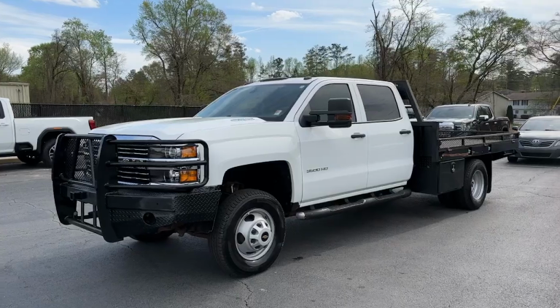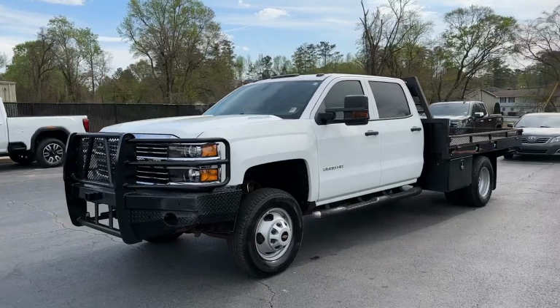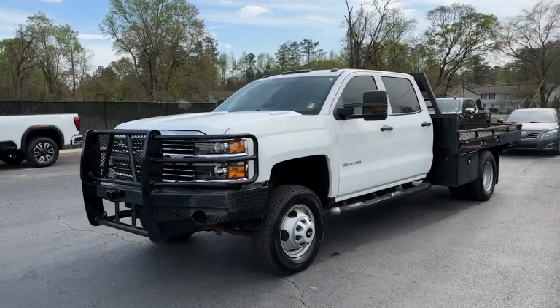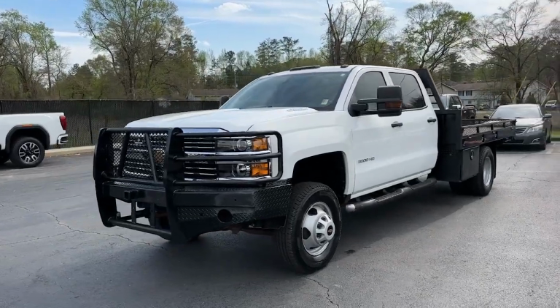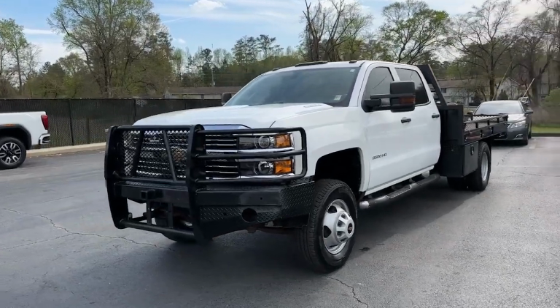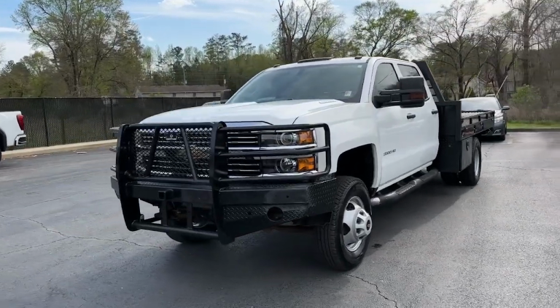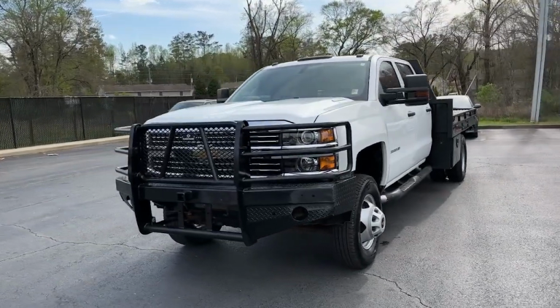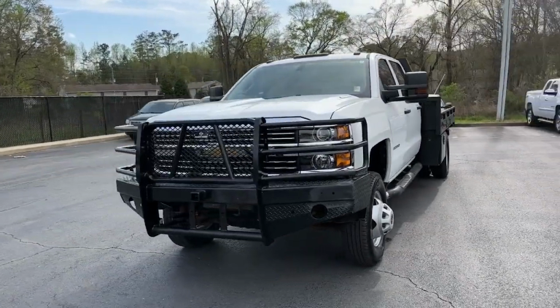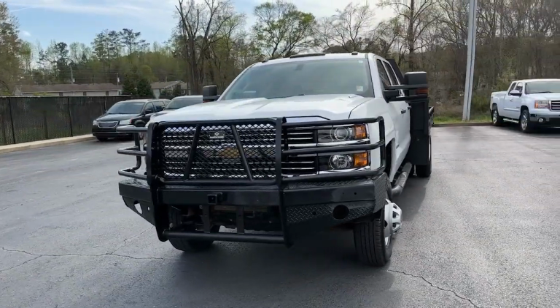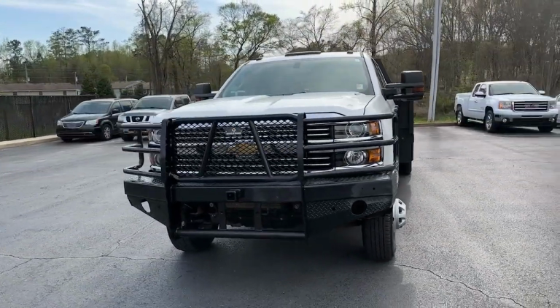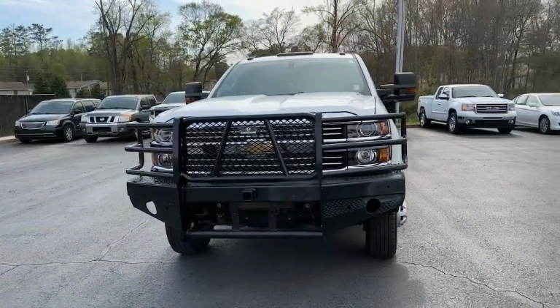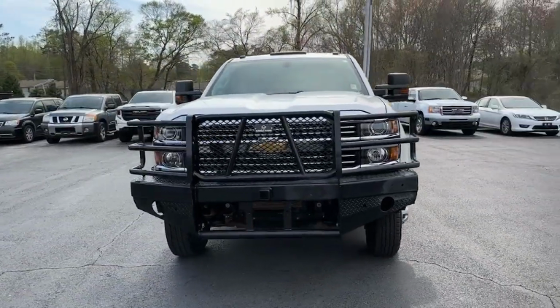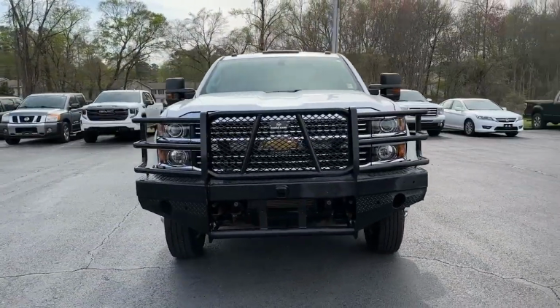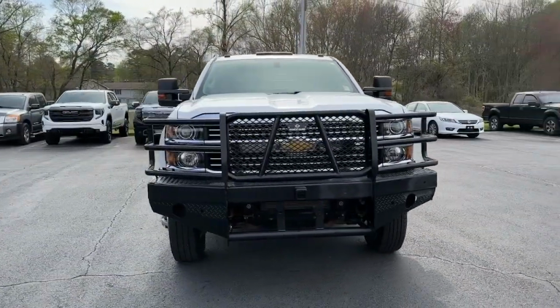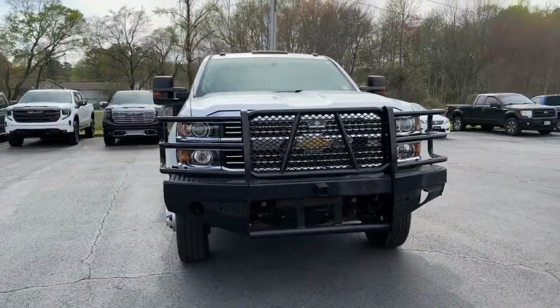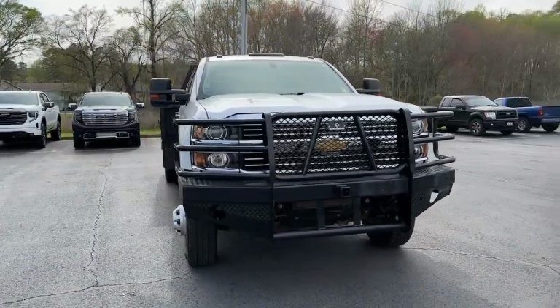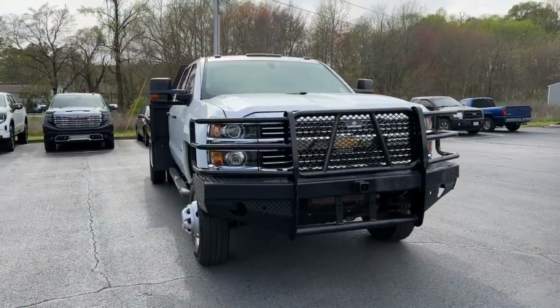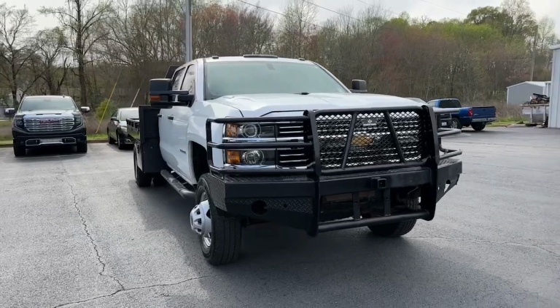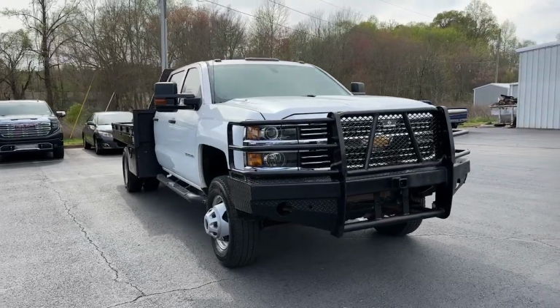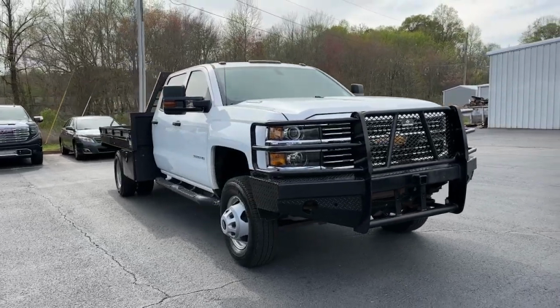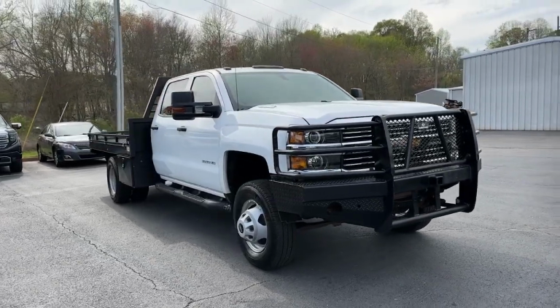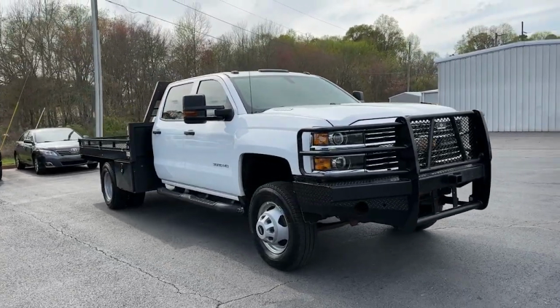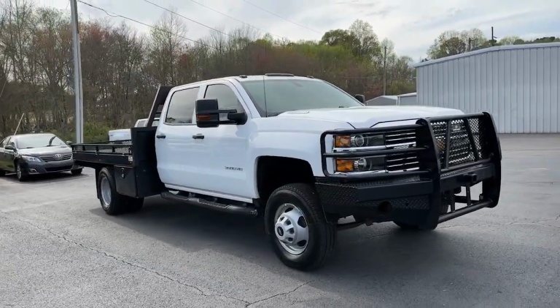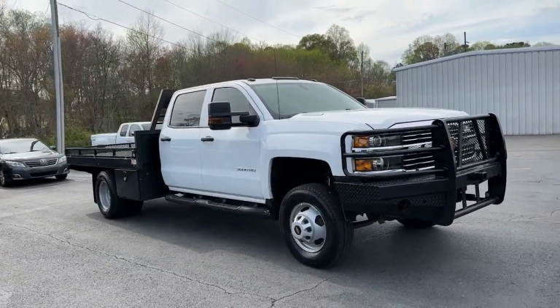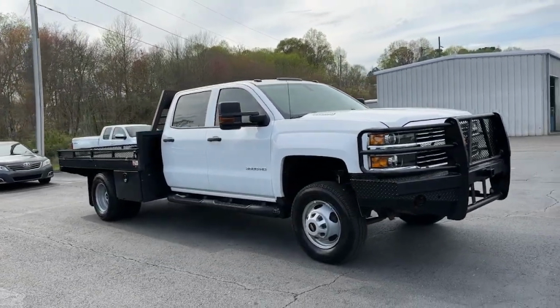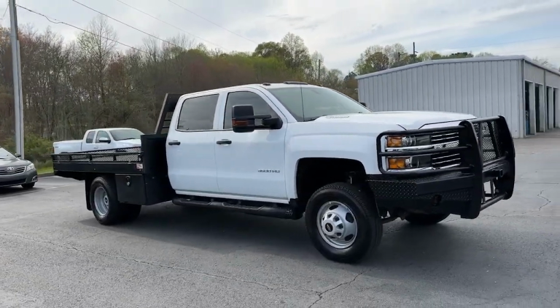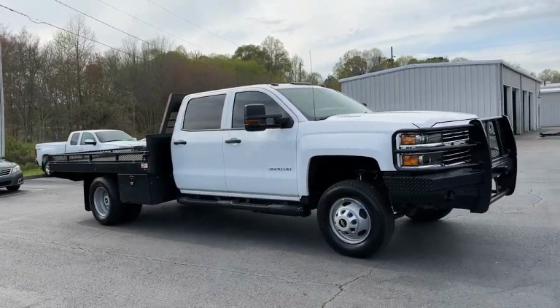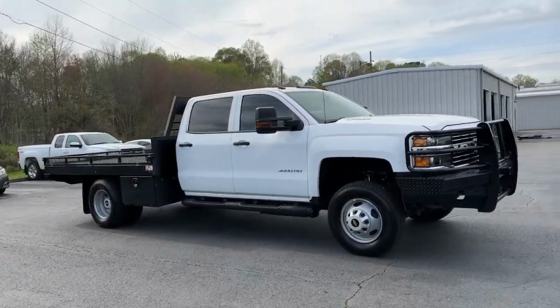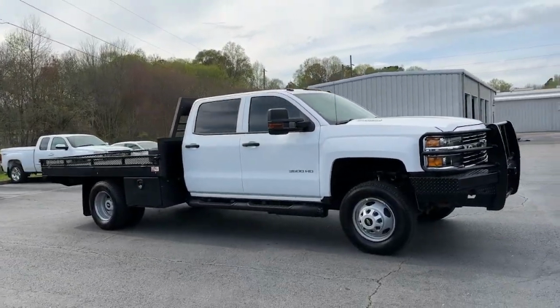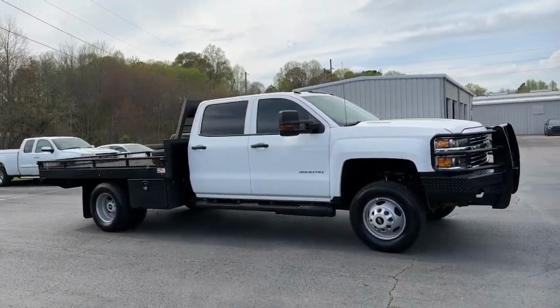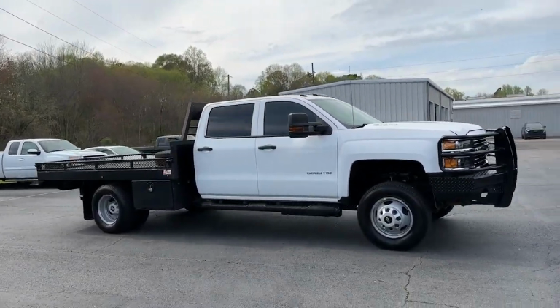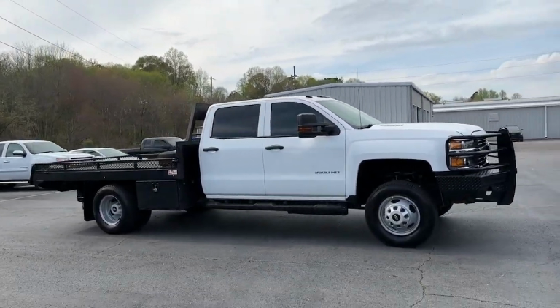Can you see yourself in the 2016 Chevrolet Silverado? This vehicle is an outstanding buy with fewer than 80,000 miles on the odometer.